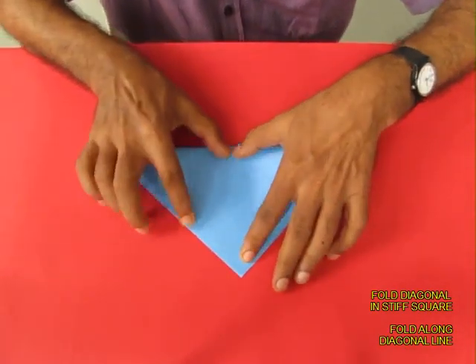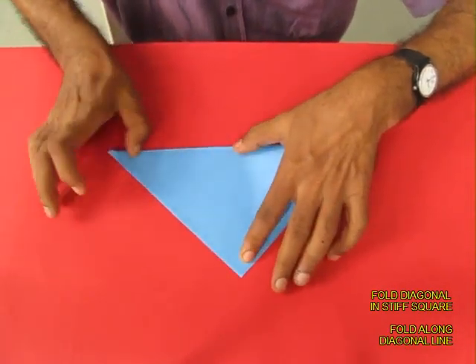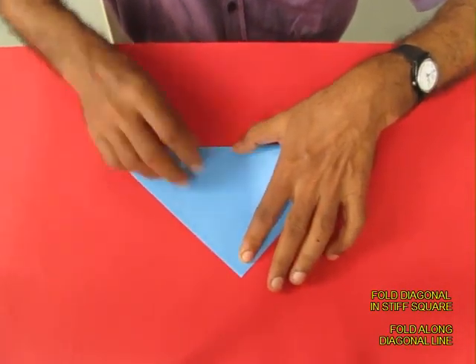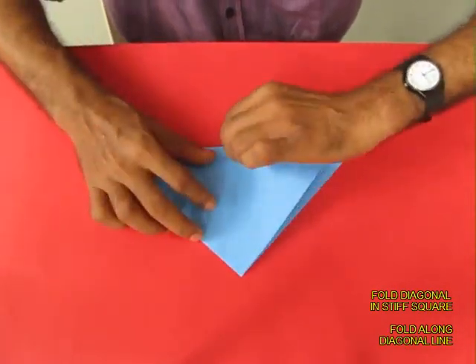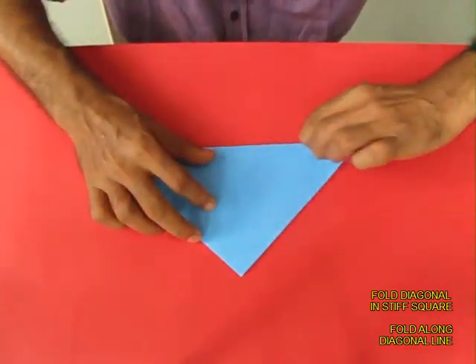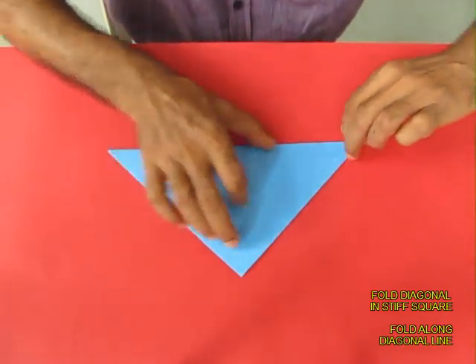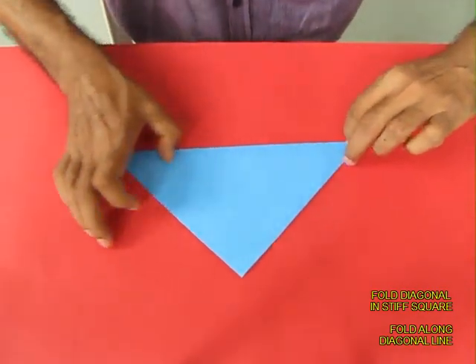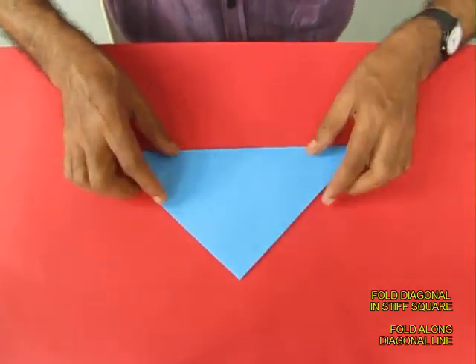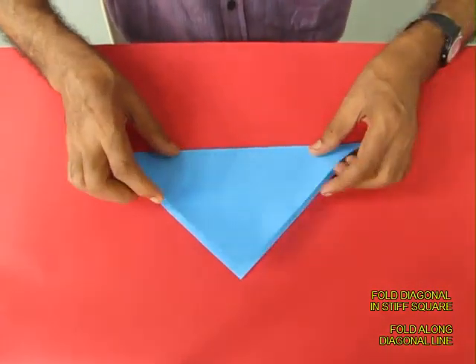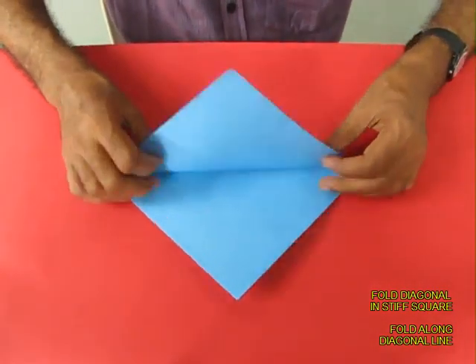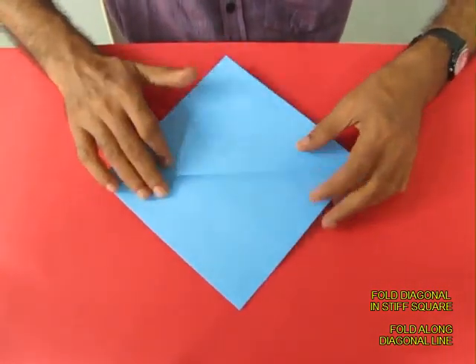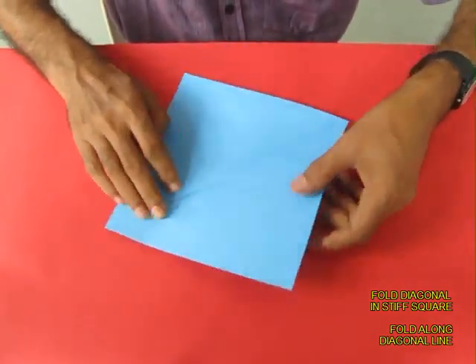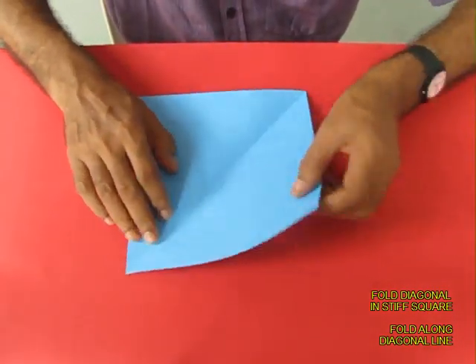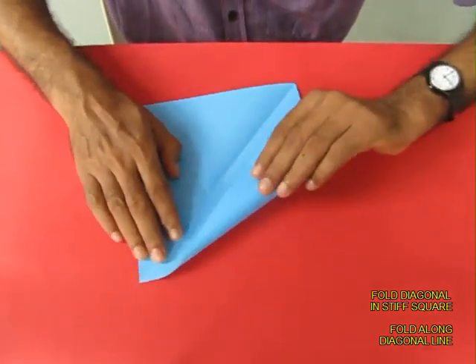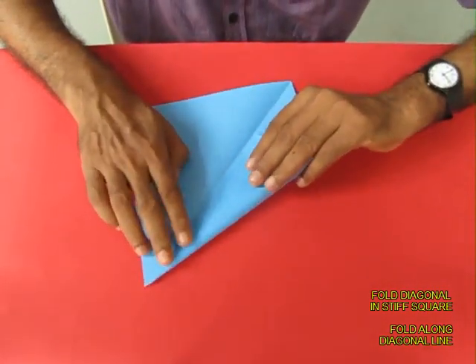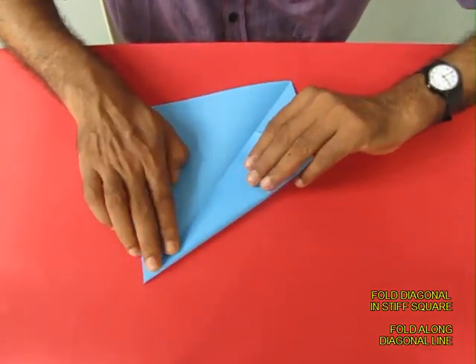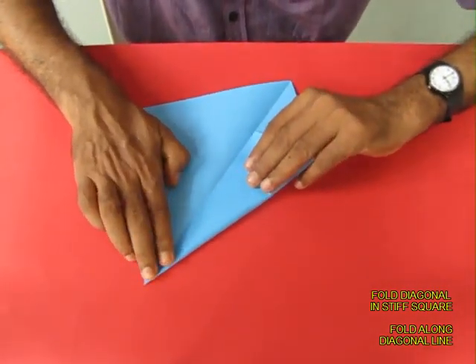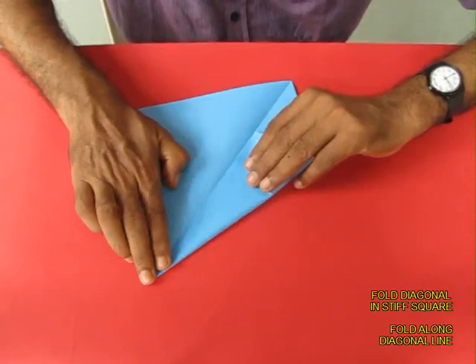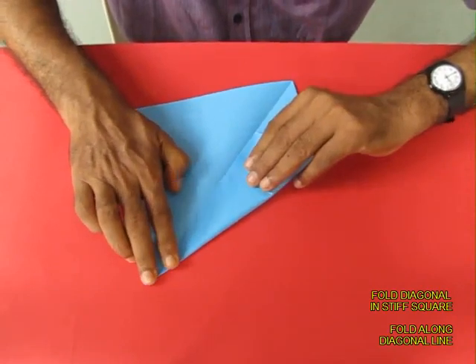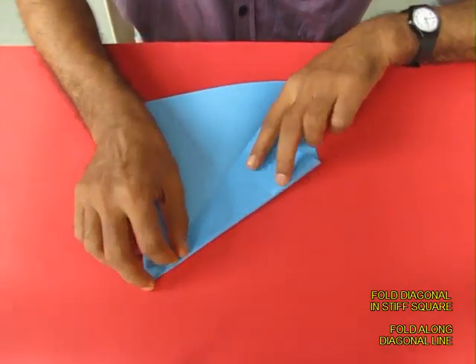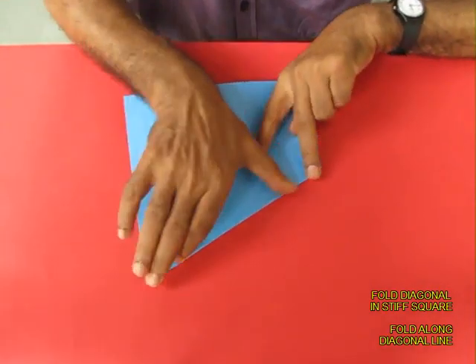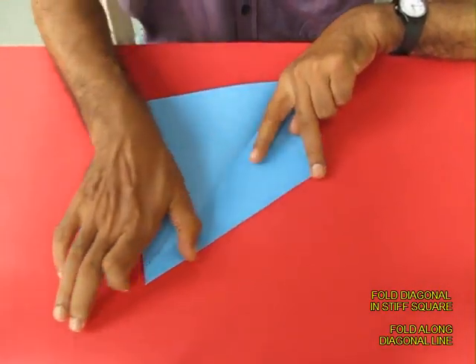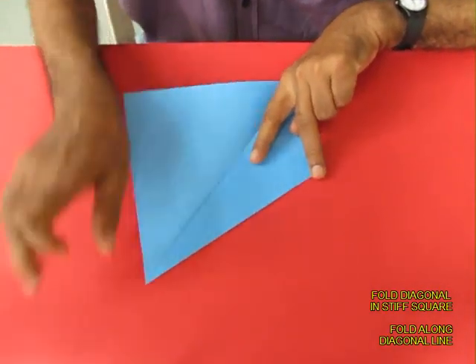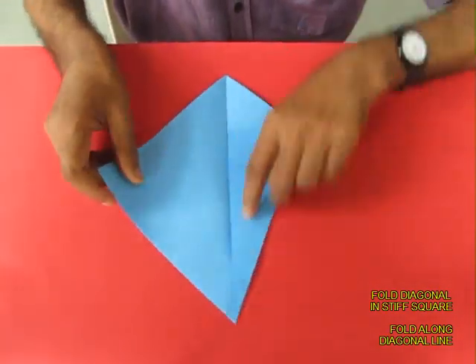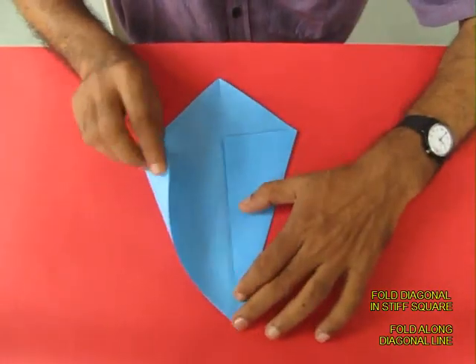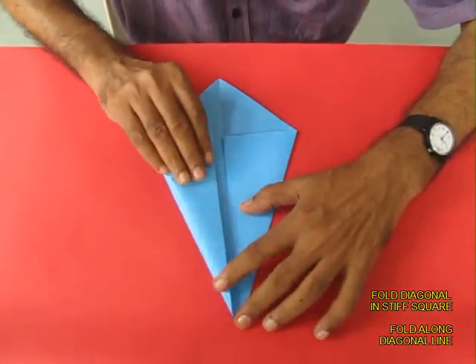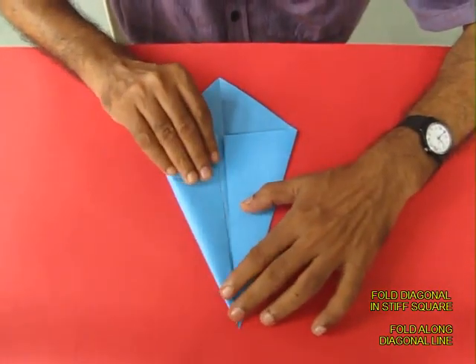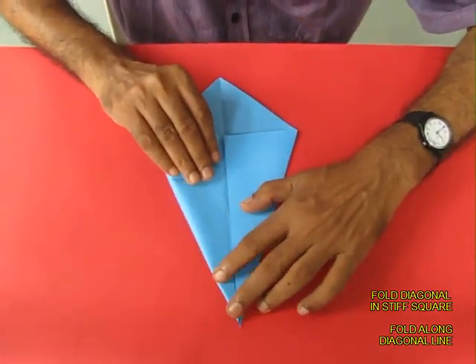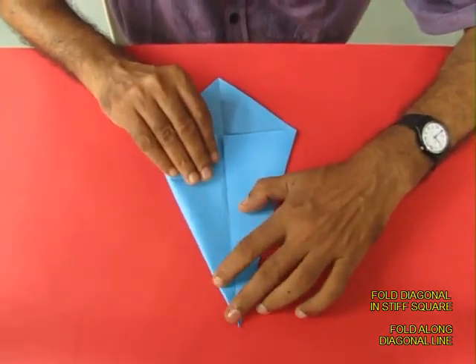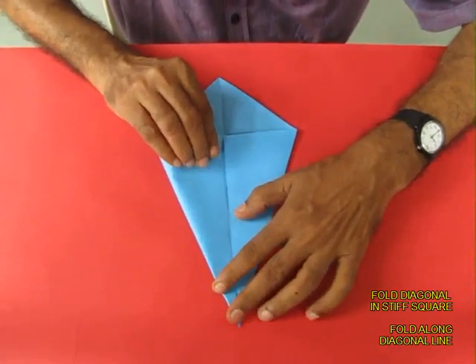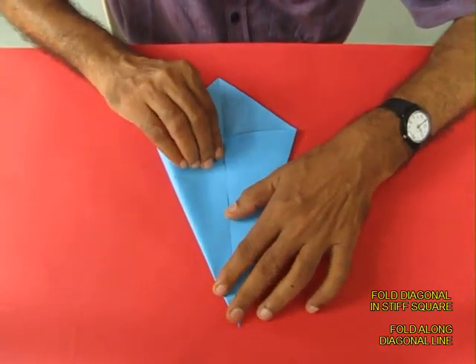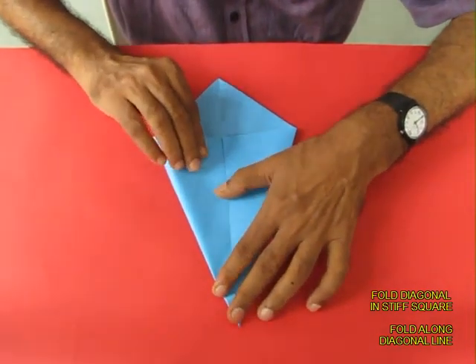Fold a diagonal on this square and then open it up. Now bring both the edges of the square to the diagonal line to make a kind of a pointed end.